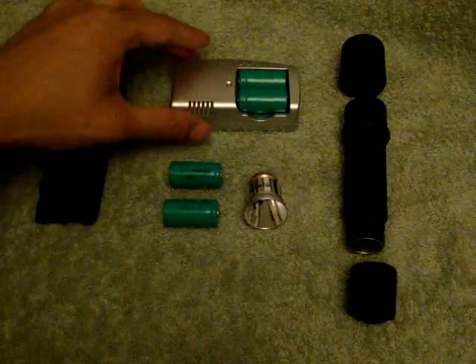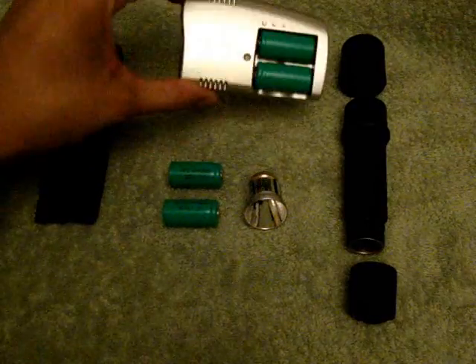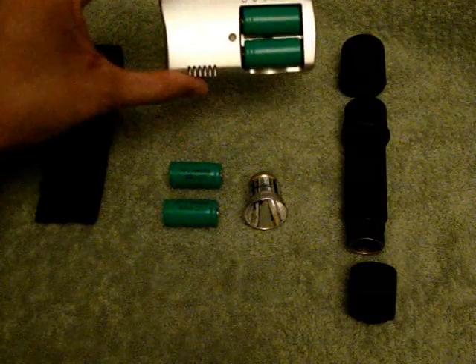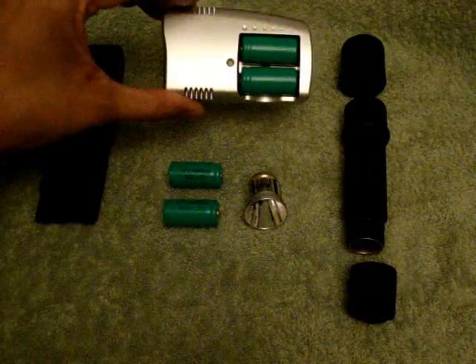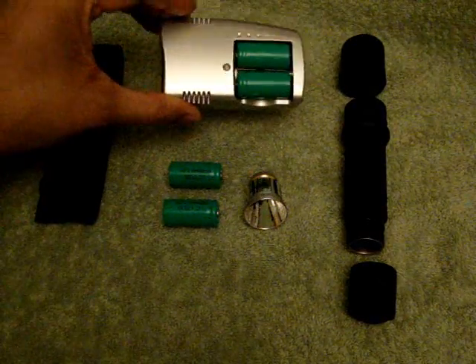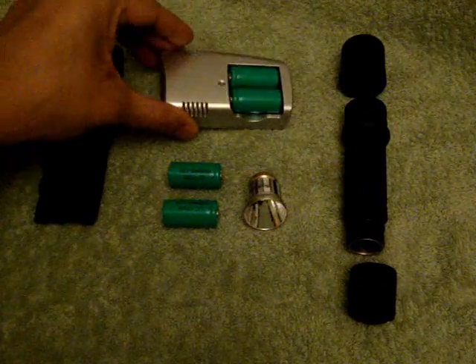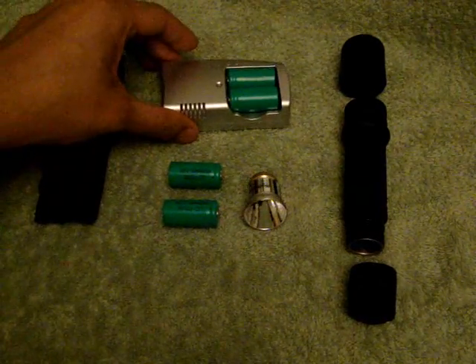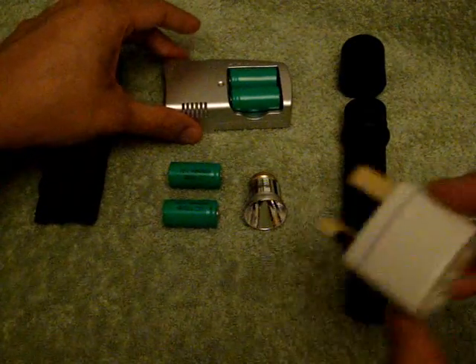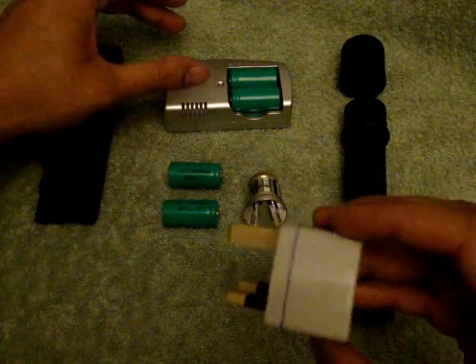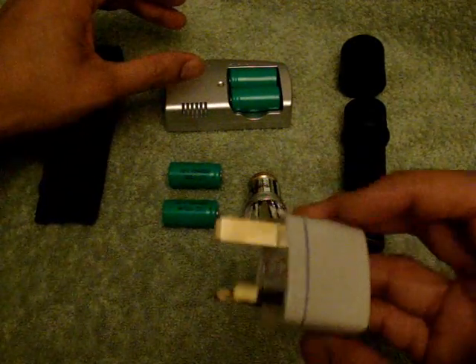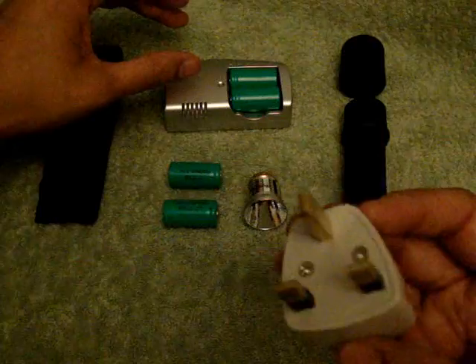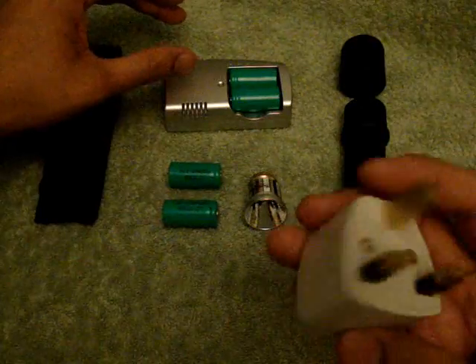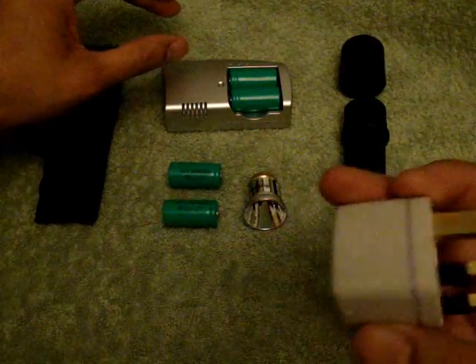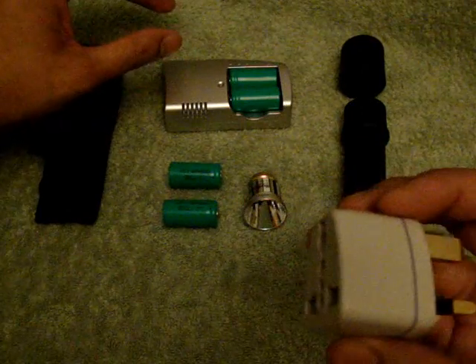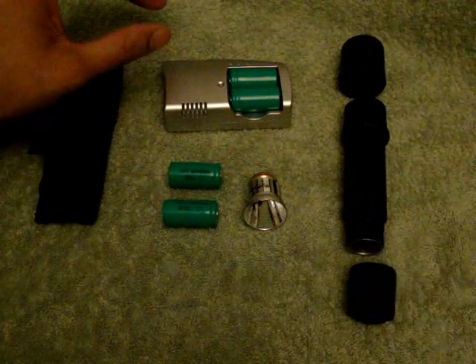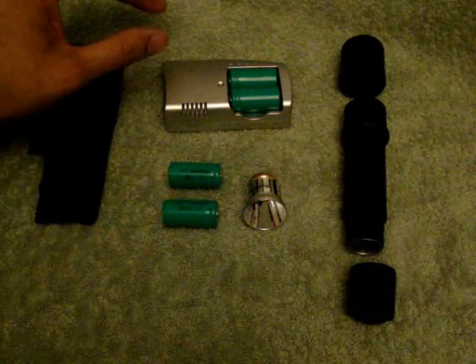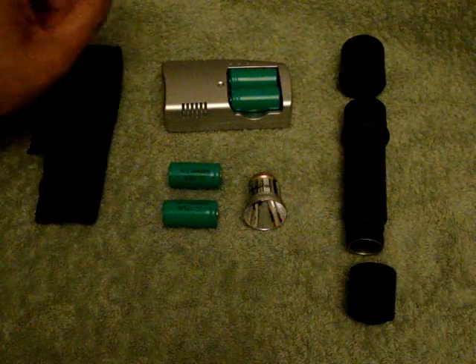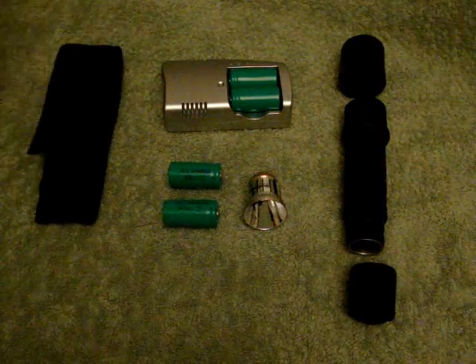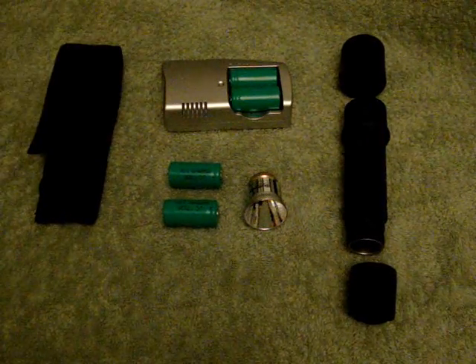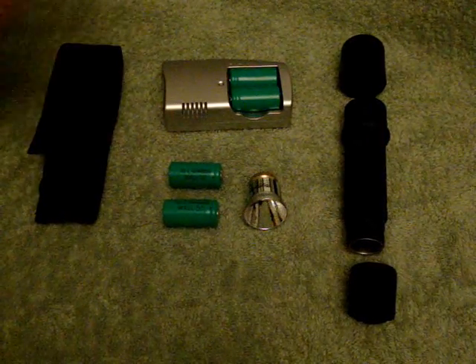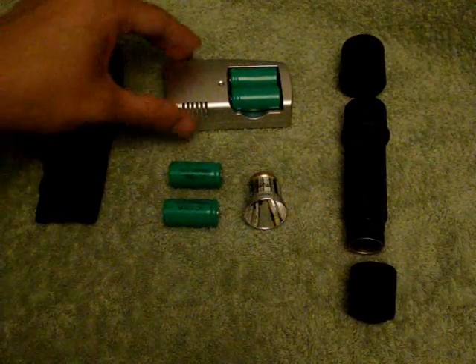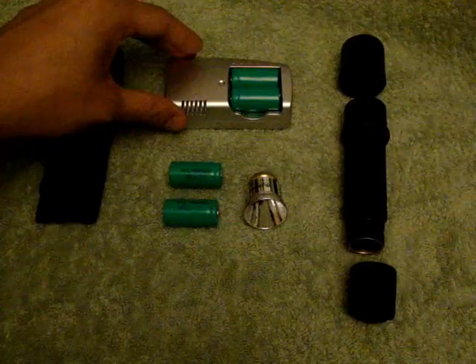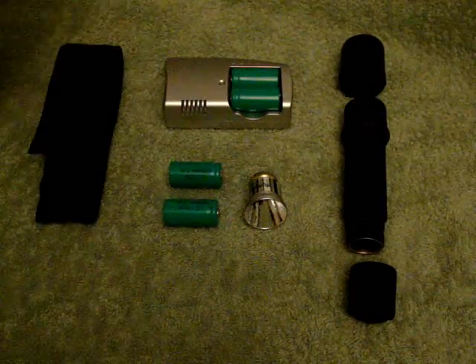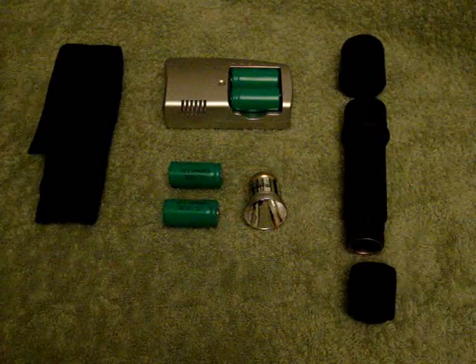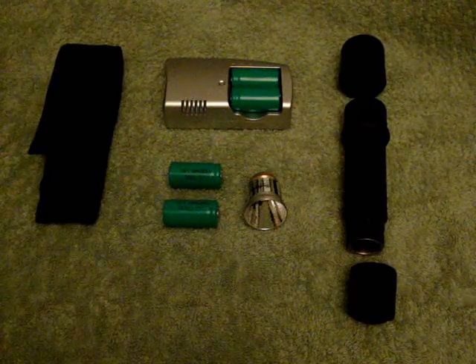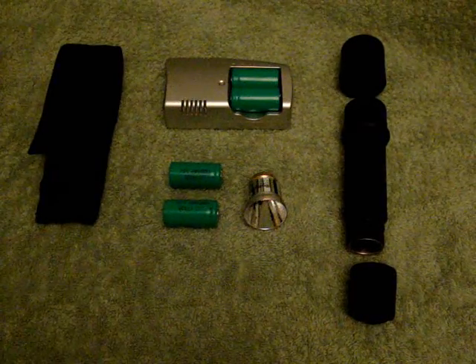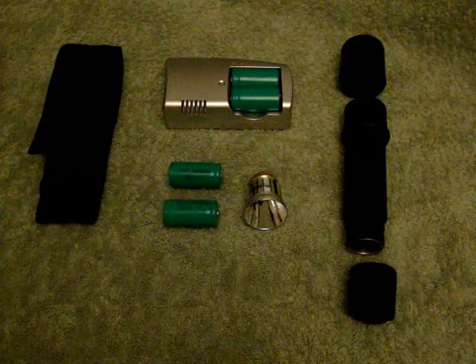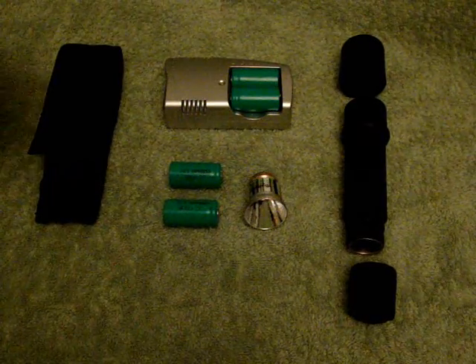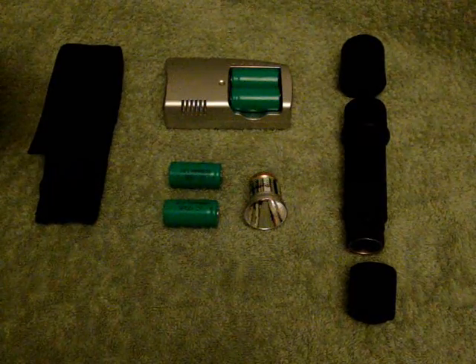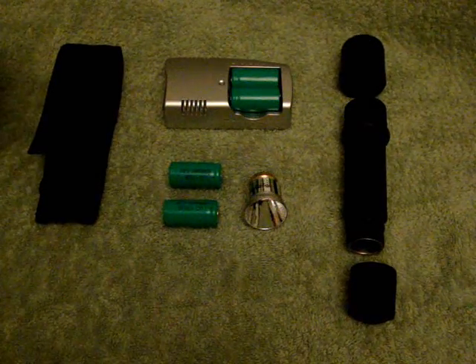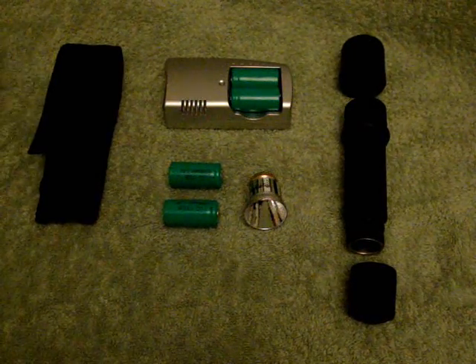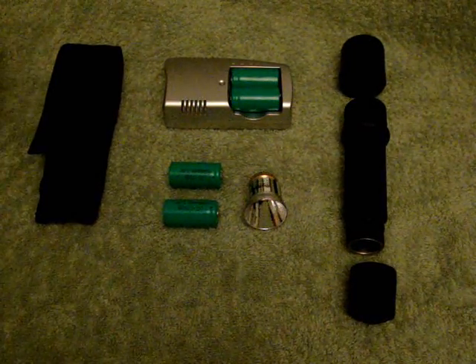The rechargeable unit came with a plug, a cable, and also a car charger which was handy. For £12 you can't go wrong.